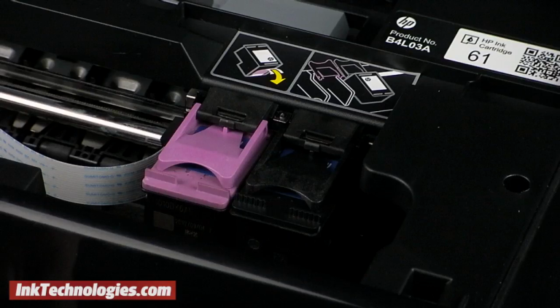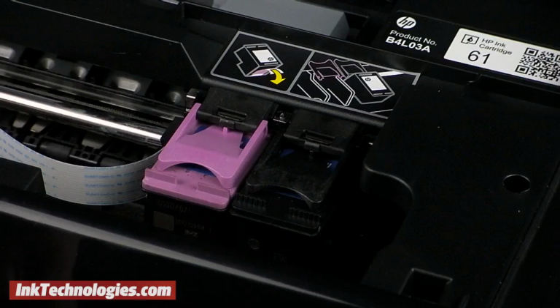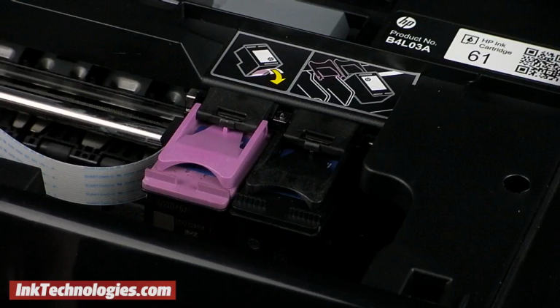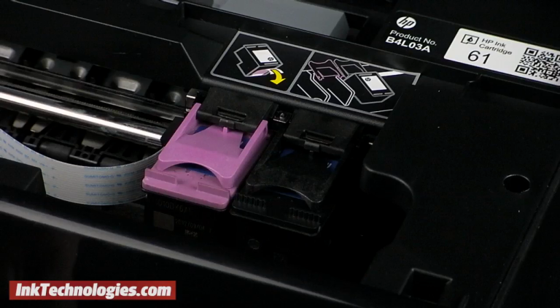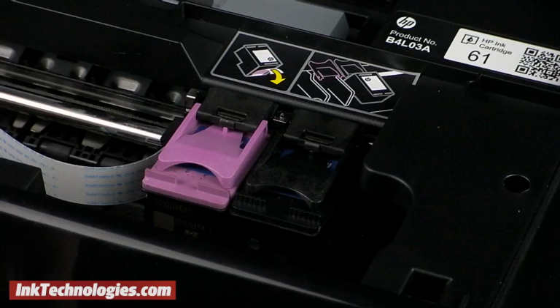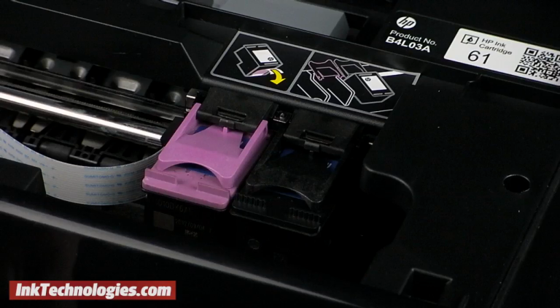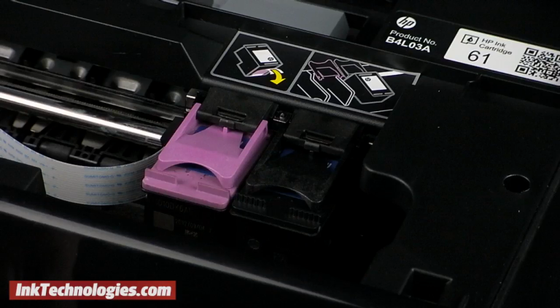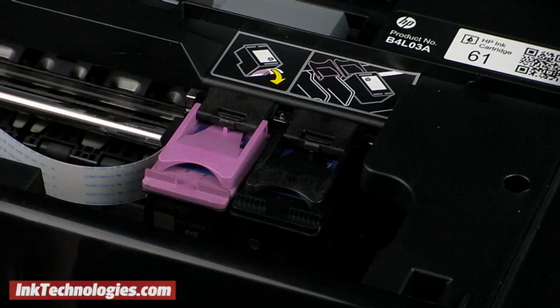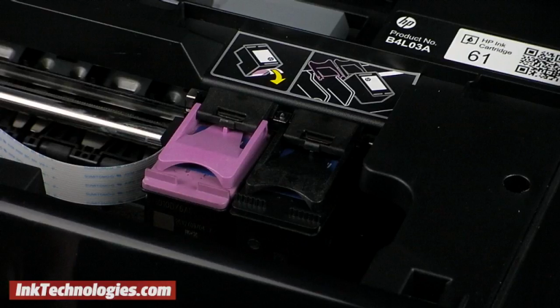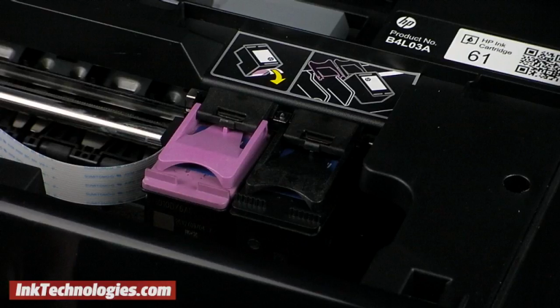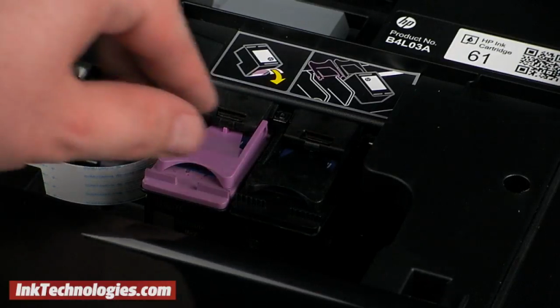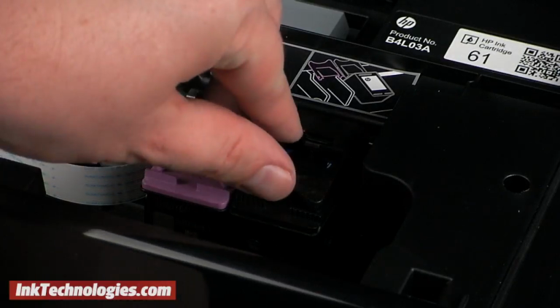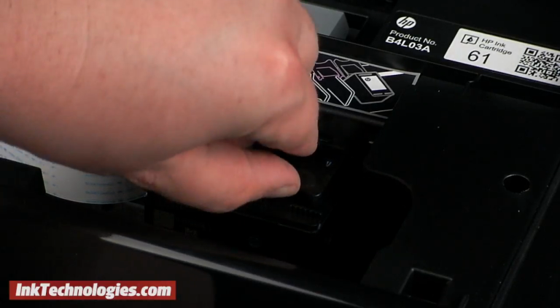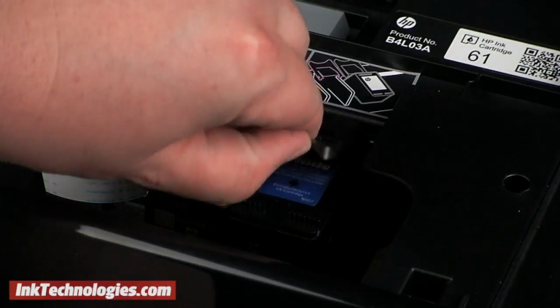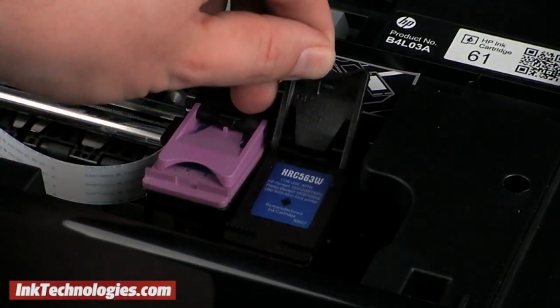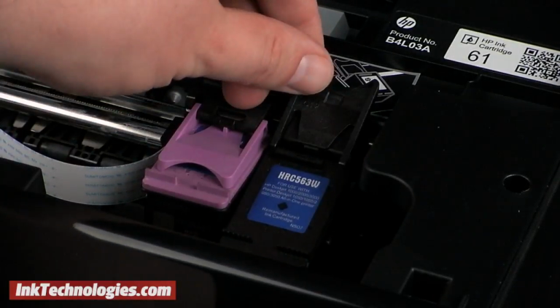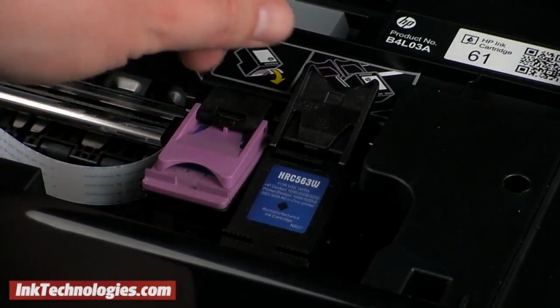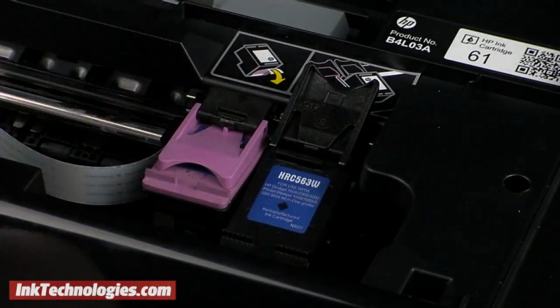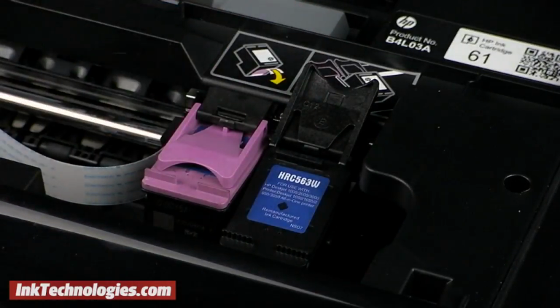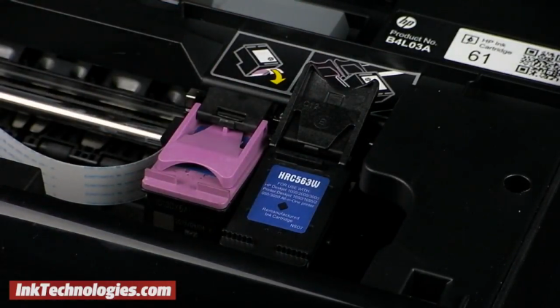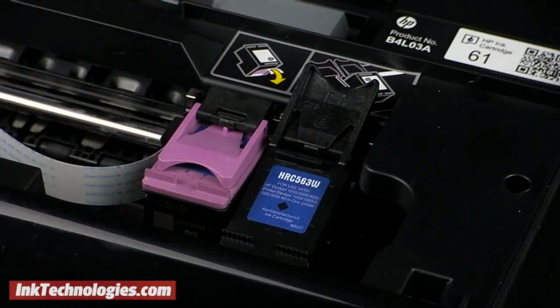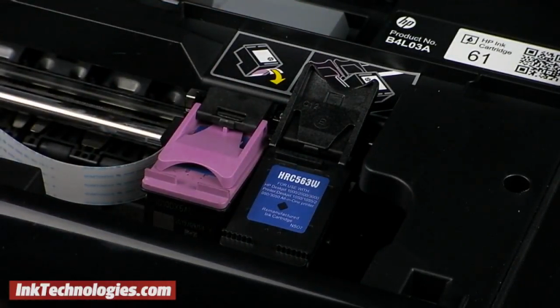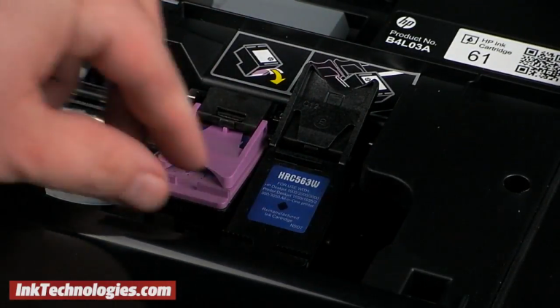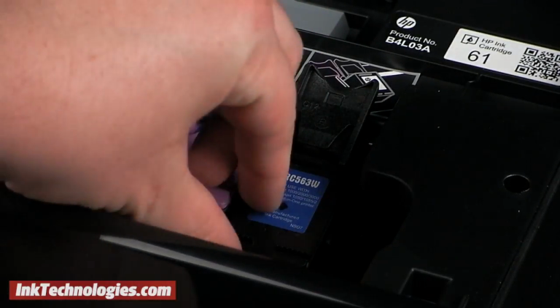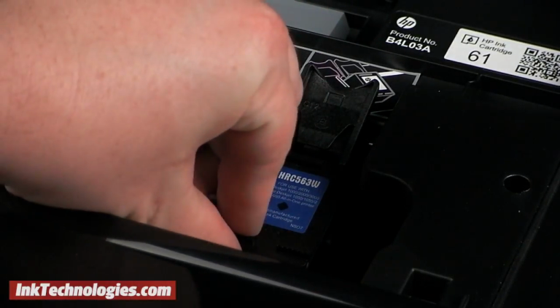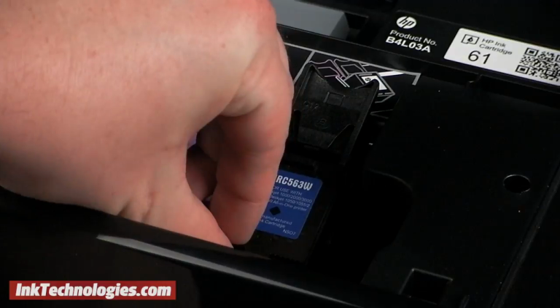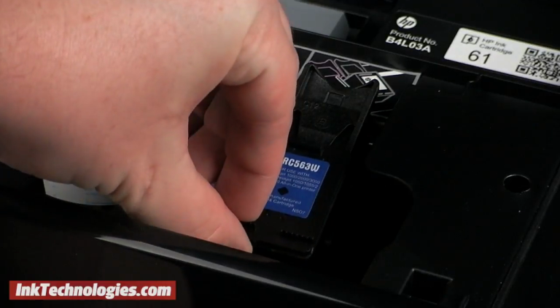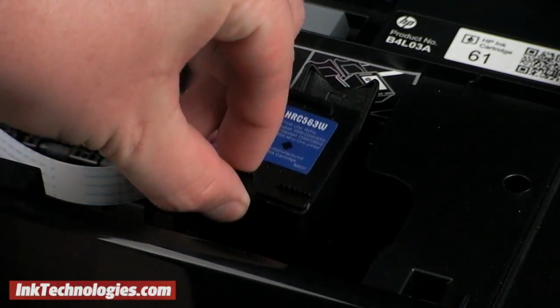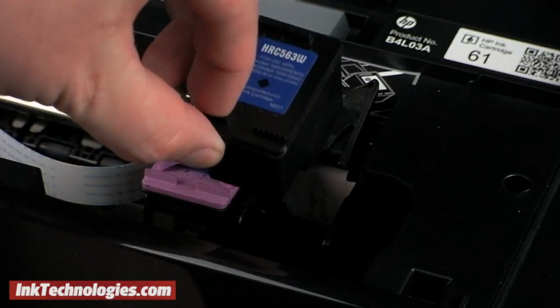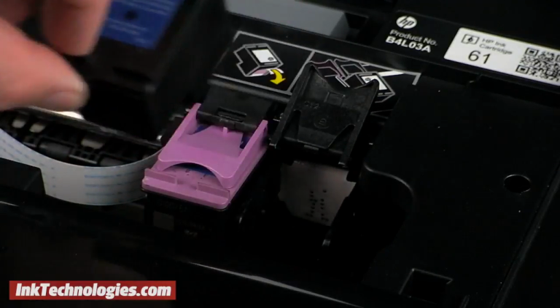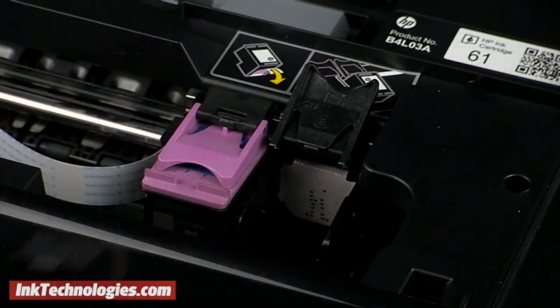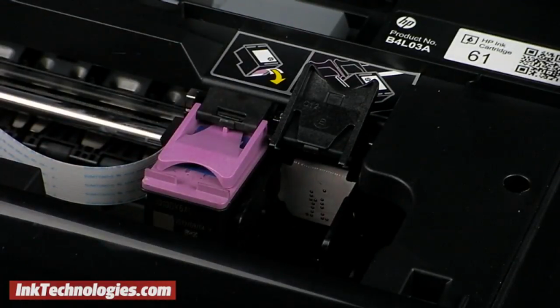With the black cartridge on the right and the color cartridge on the left, raise the cover of the DeskJet 3051A ink cartridge you need to replace. Then grab and lift it from the opening.